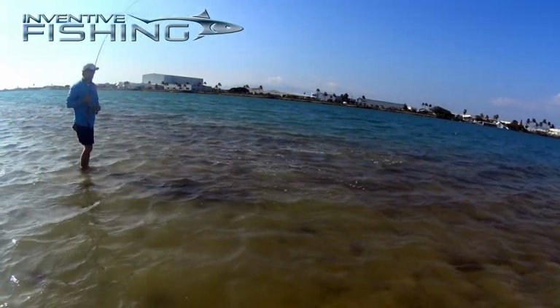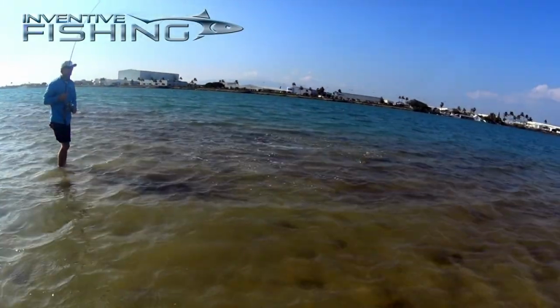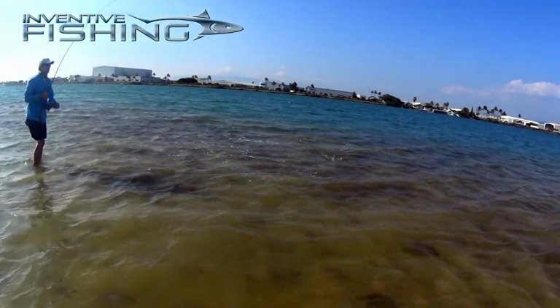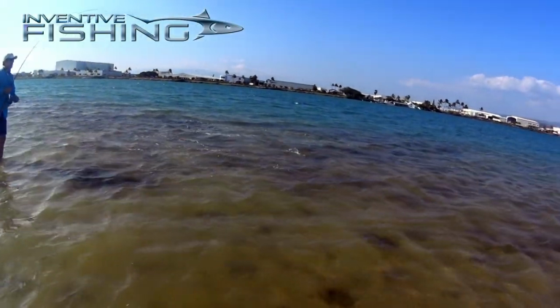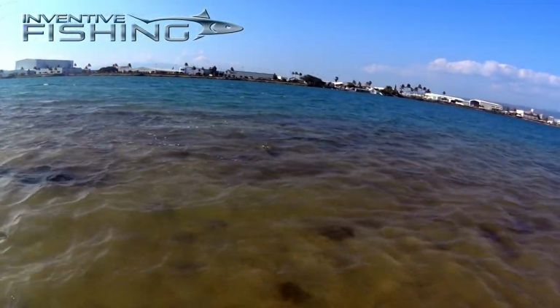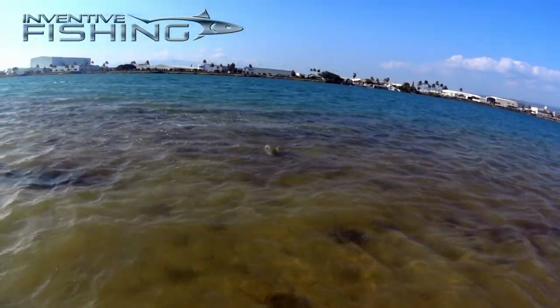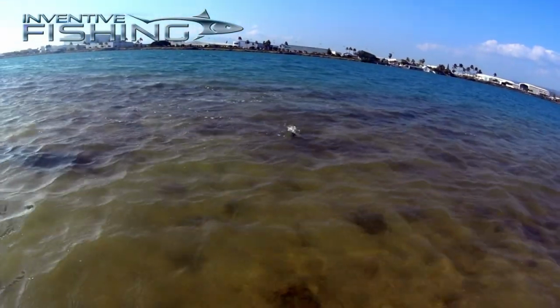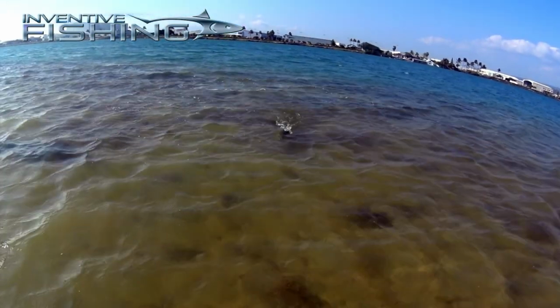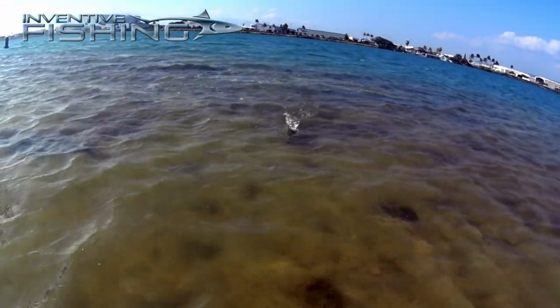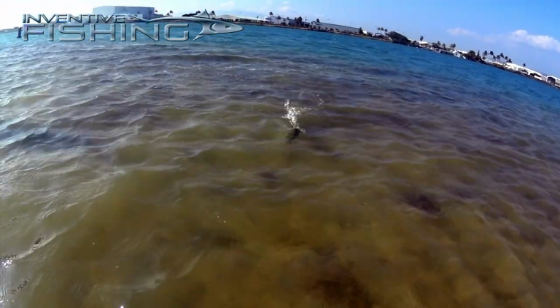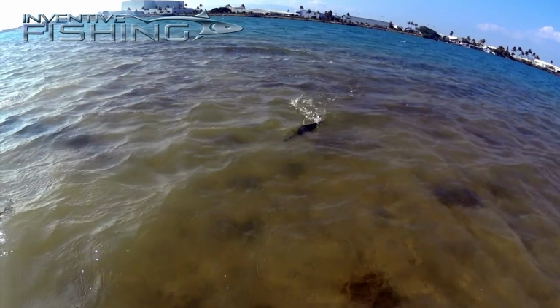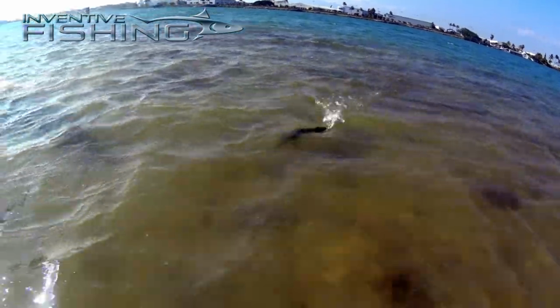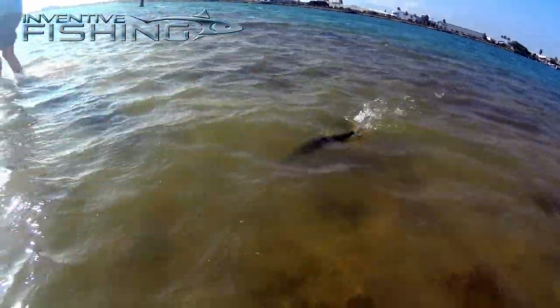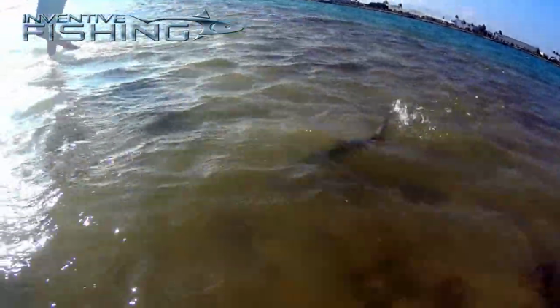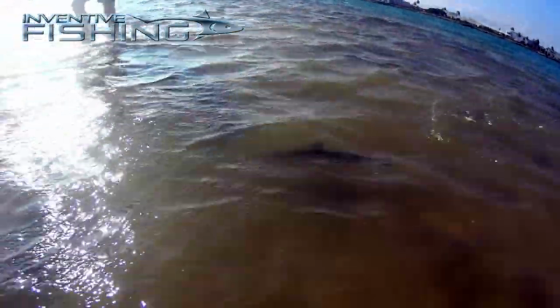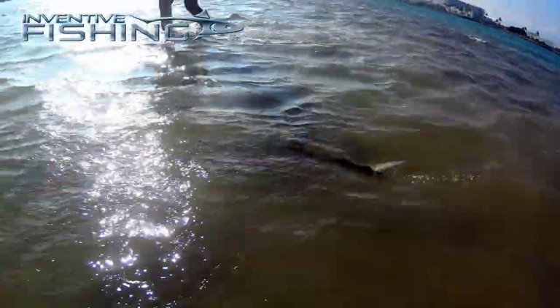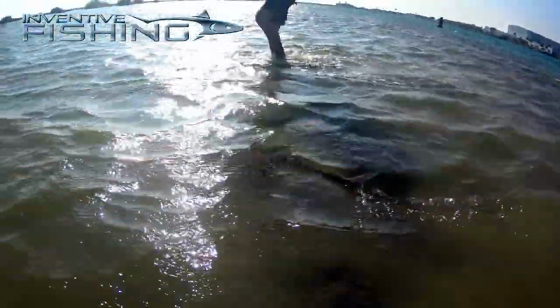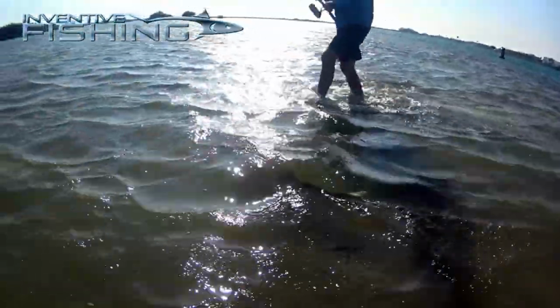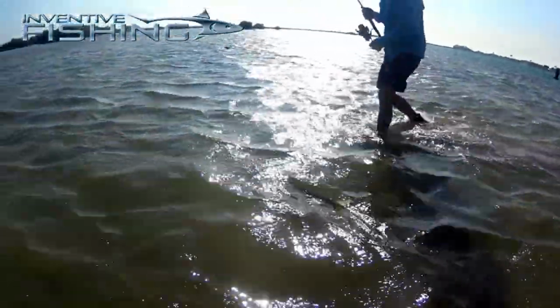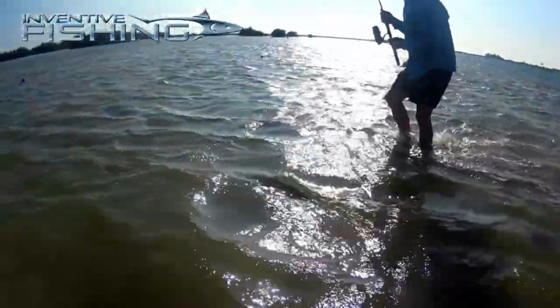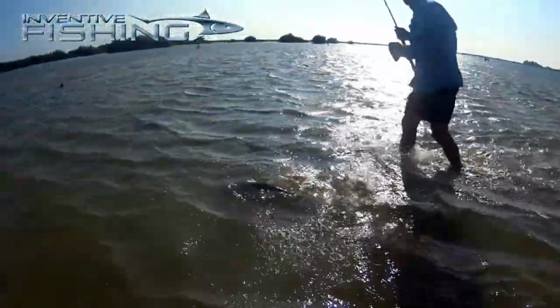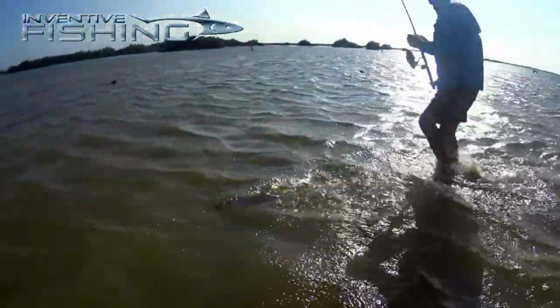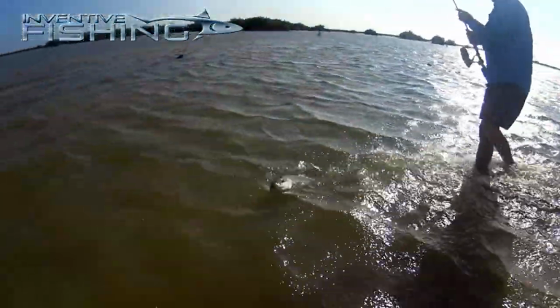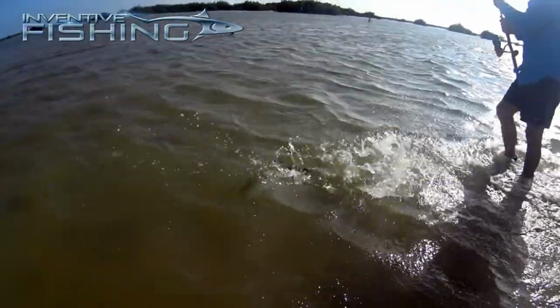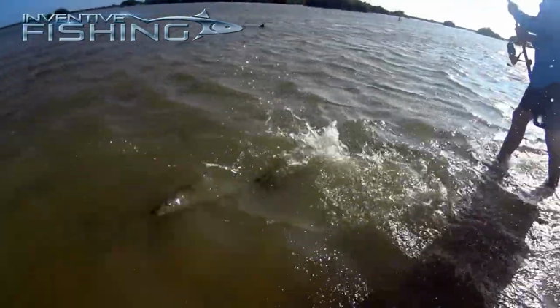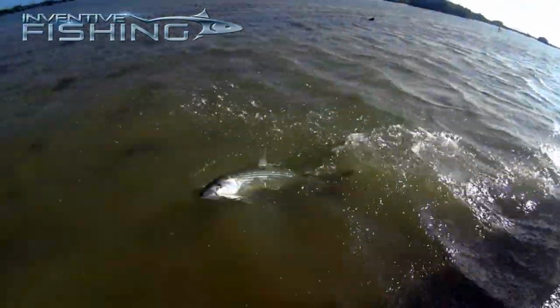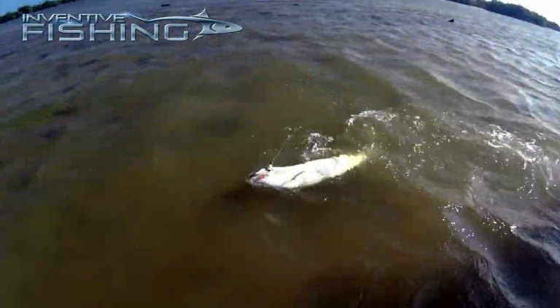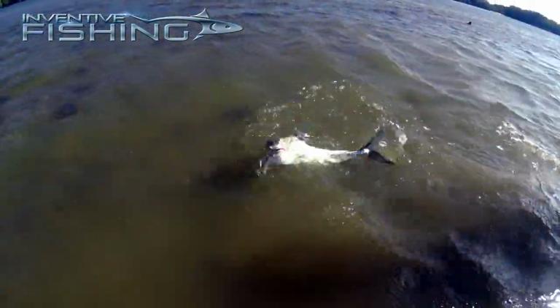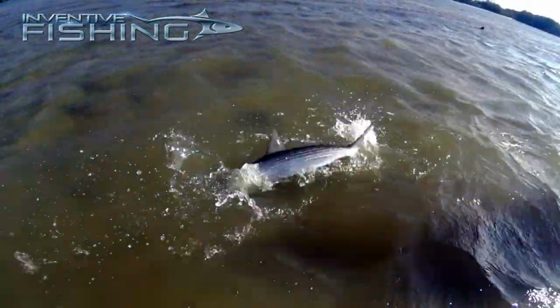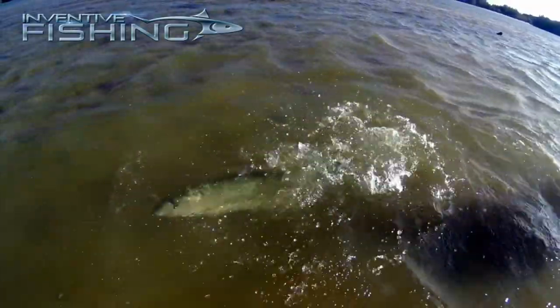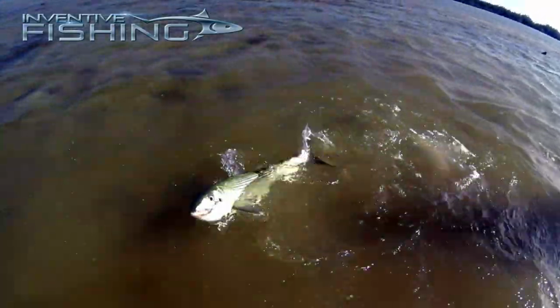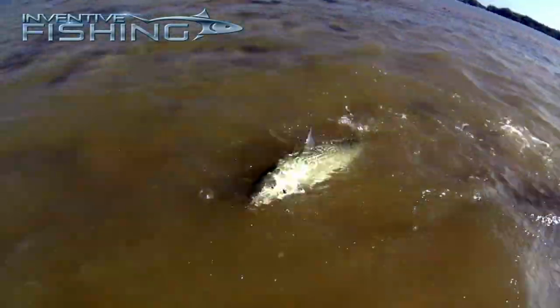There's no doubt that the drag on this reel has become part of why I rely on it. When I'm locked into big black drum, big redfish, or even here in Hawaii with those big bones, you know you can rely on this drag.